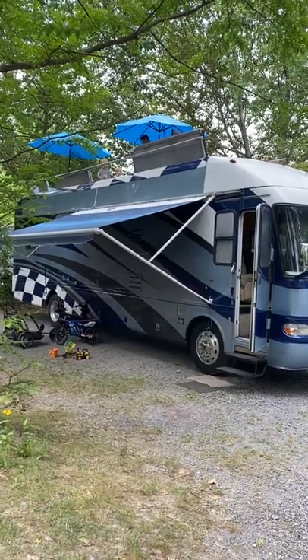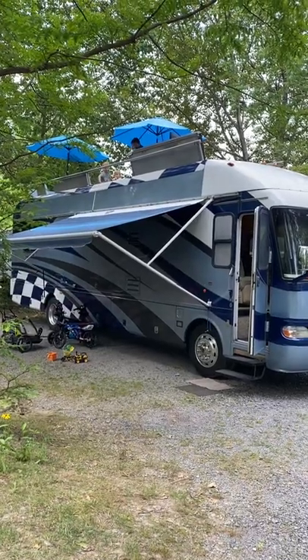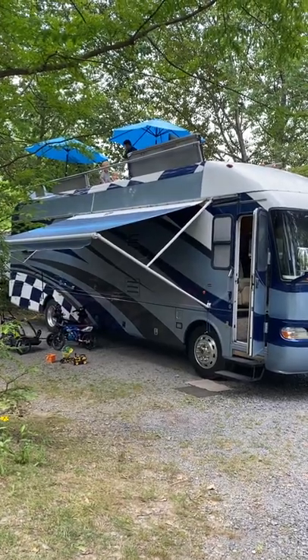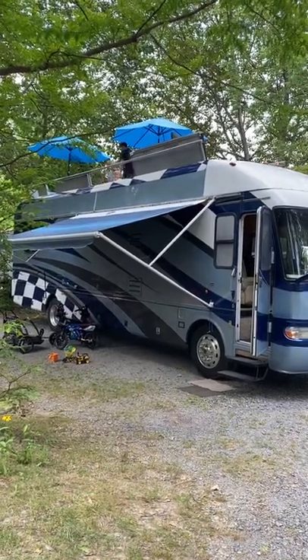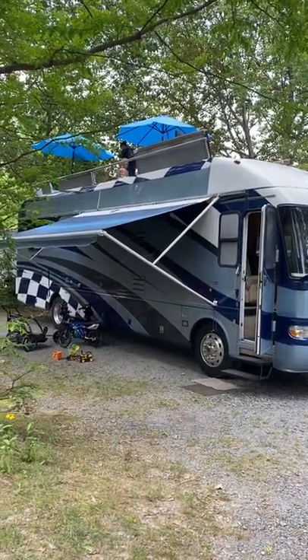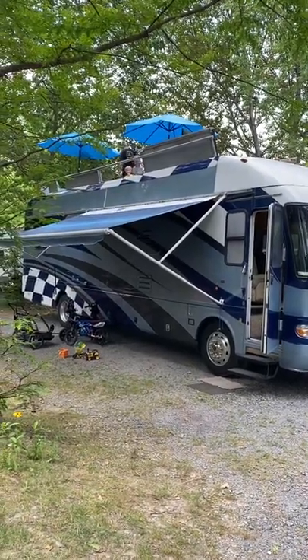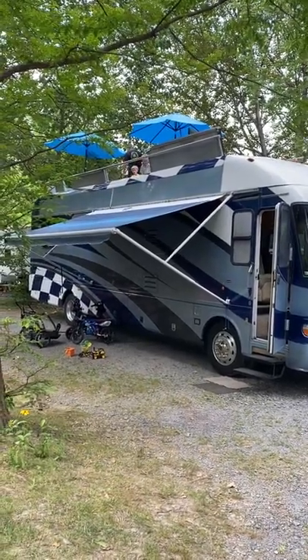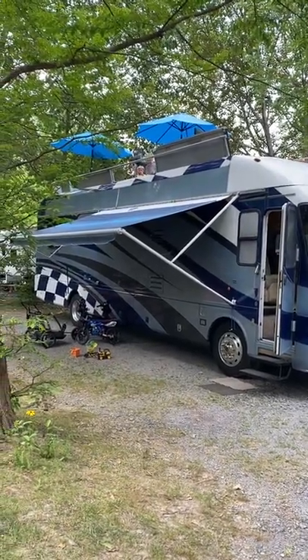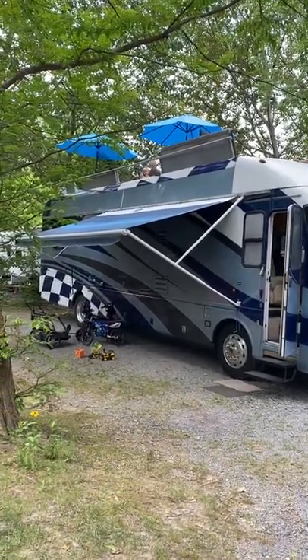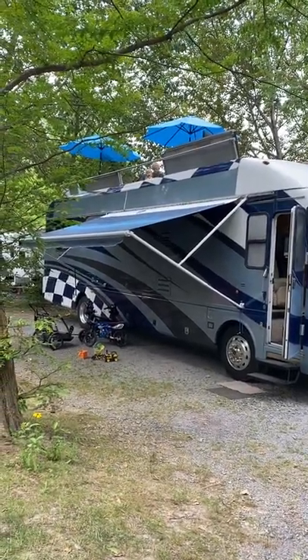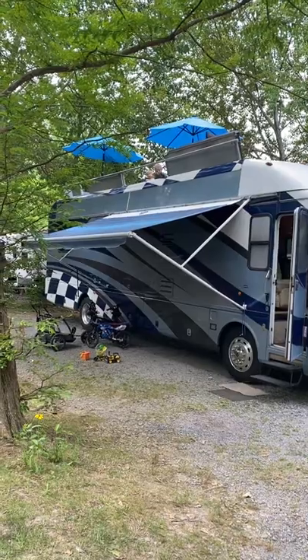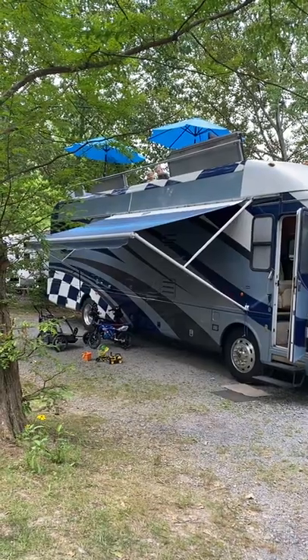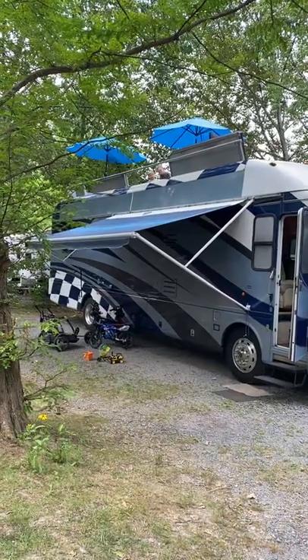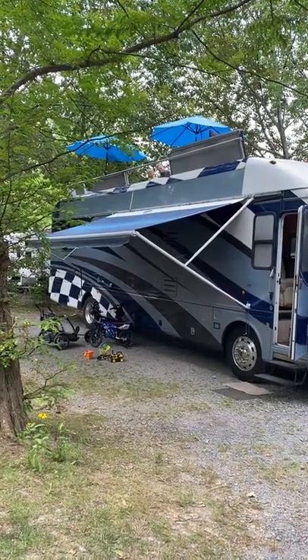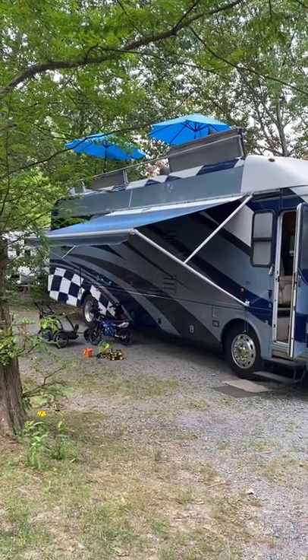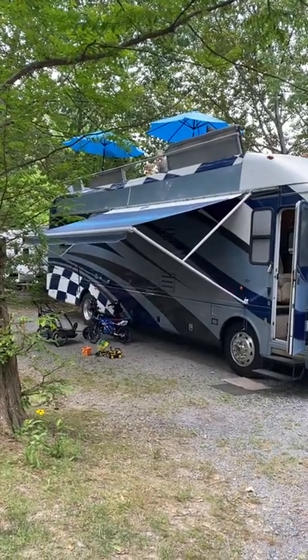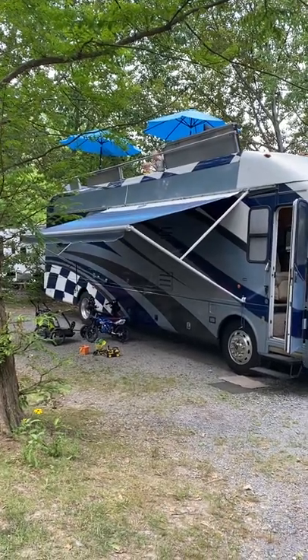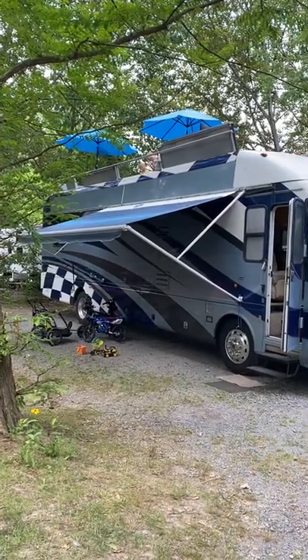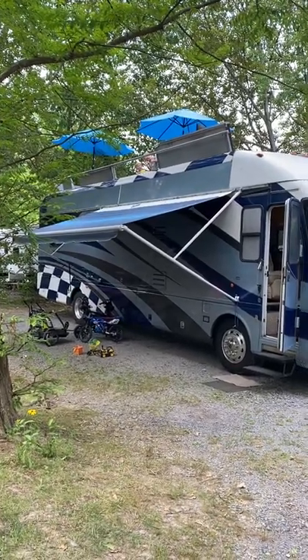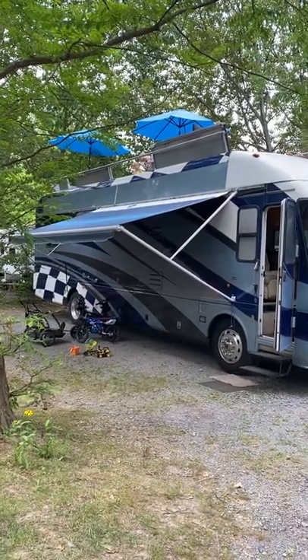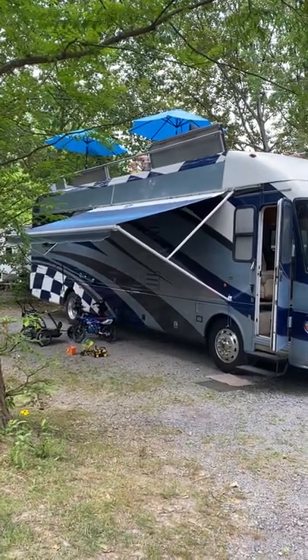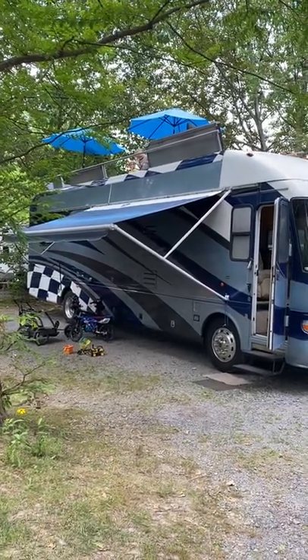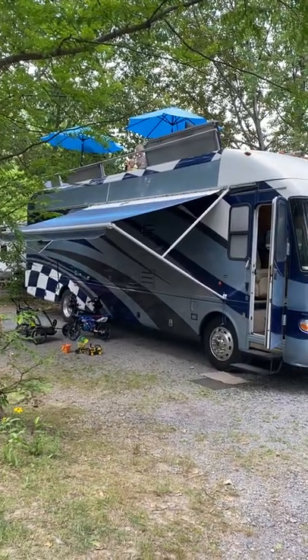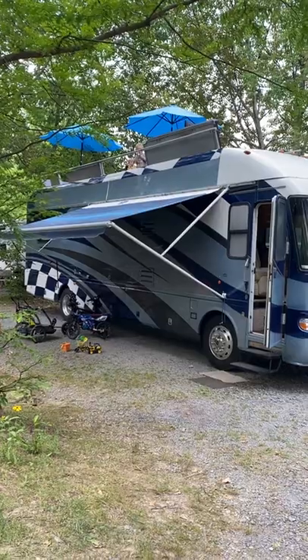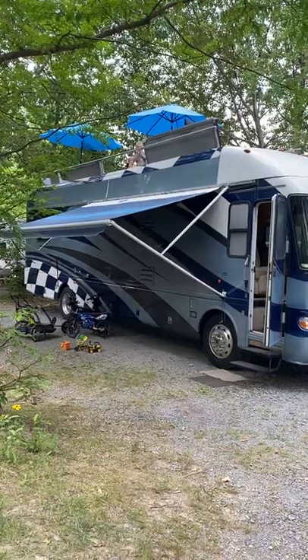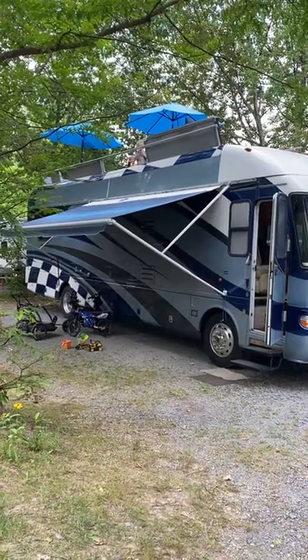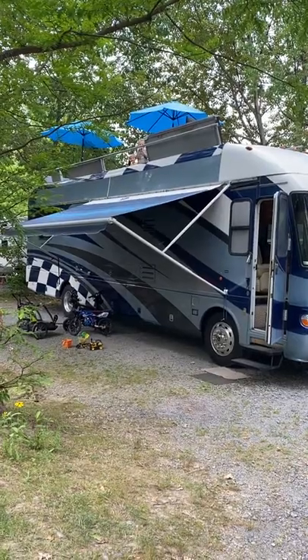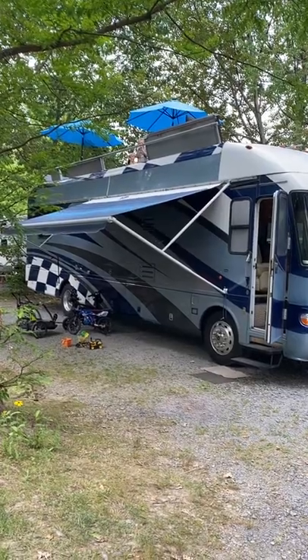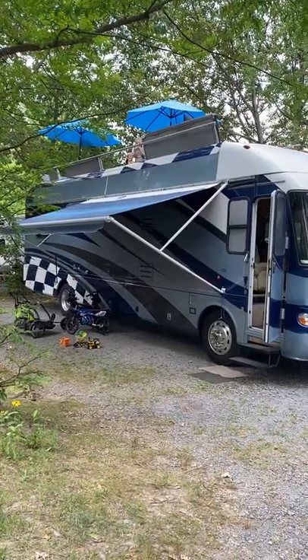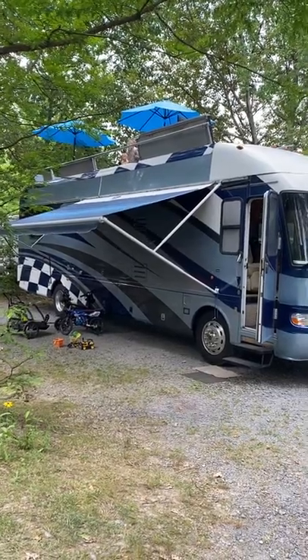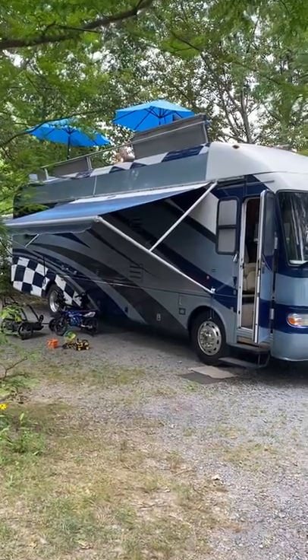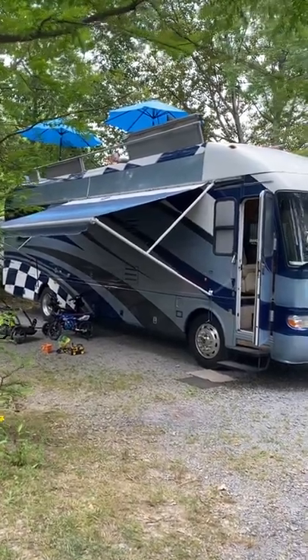Hi, we're the Mizetta family. We're a New Jersey based crew. We're here at Knoebels Park in Pennsylvania and I'm gonna give you a tour of our 2005 Airstream Skyduck.